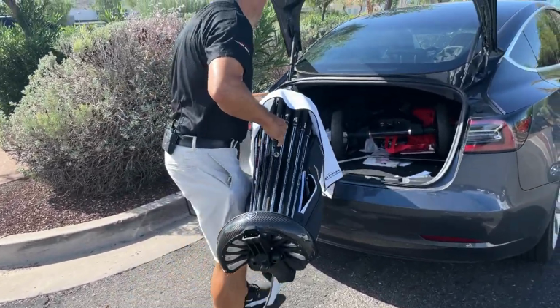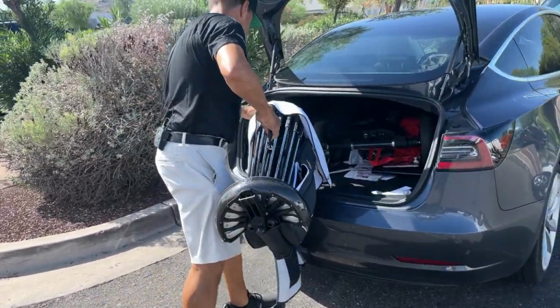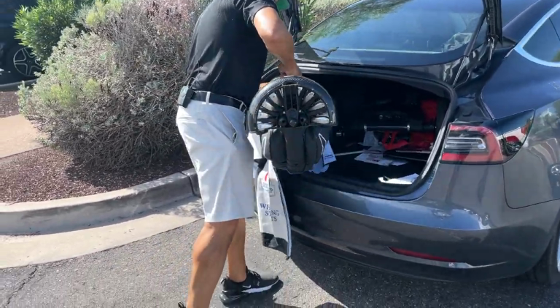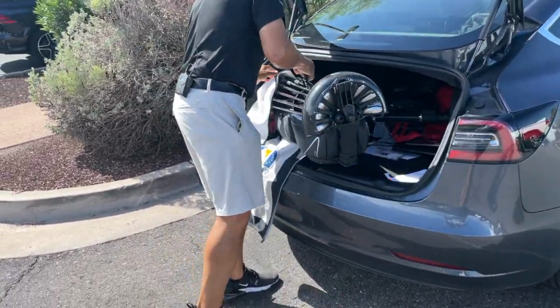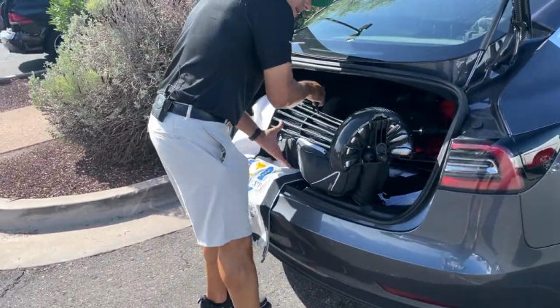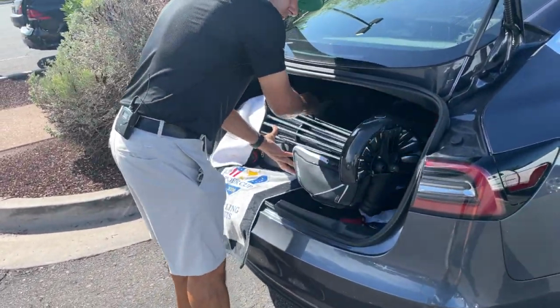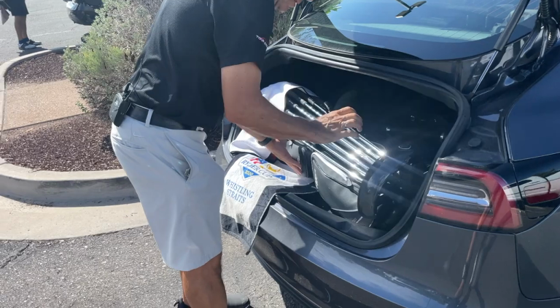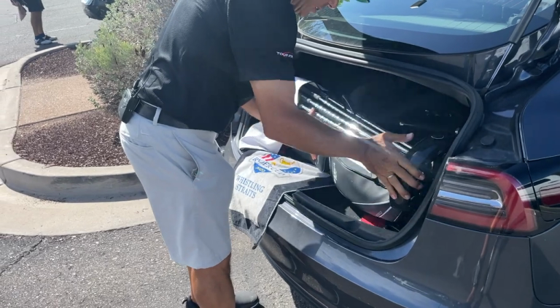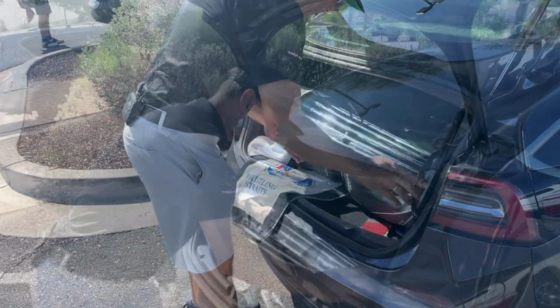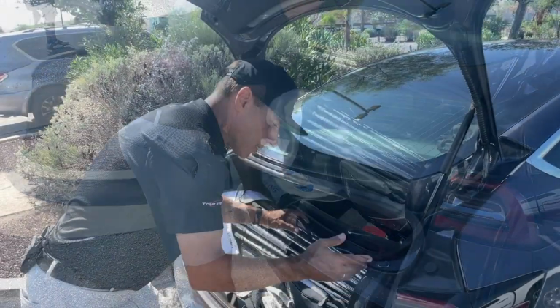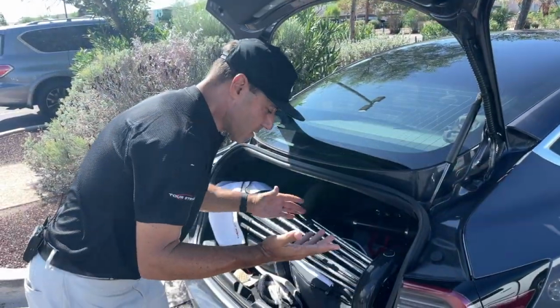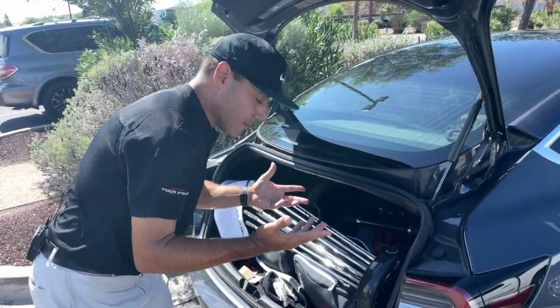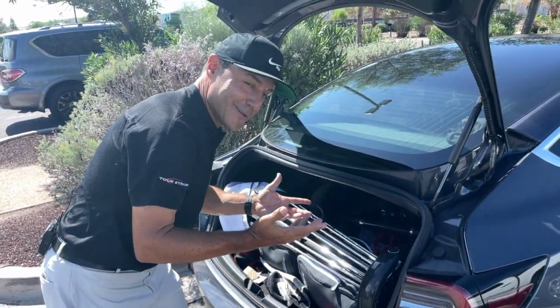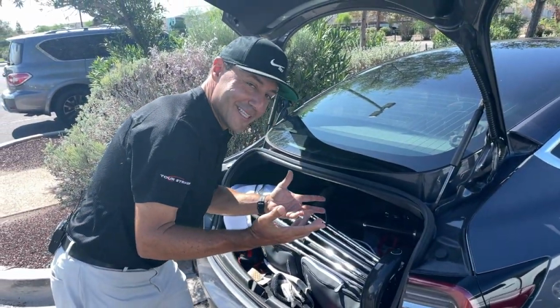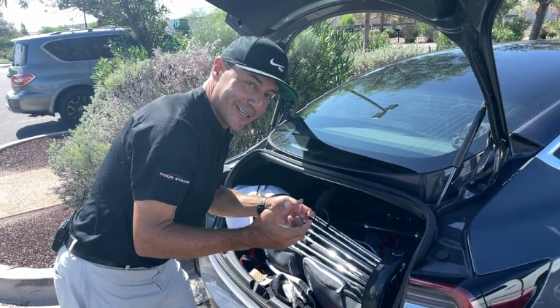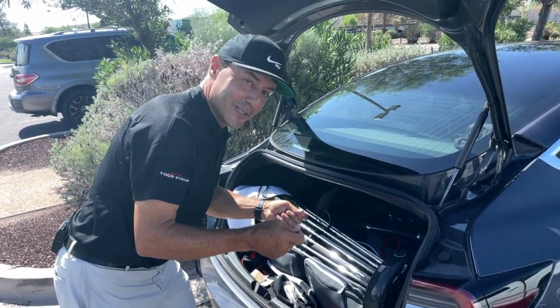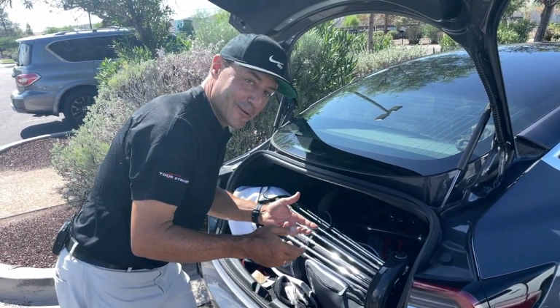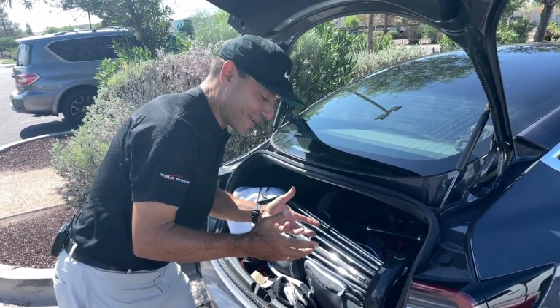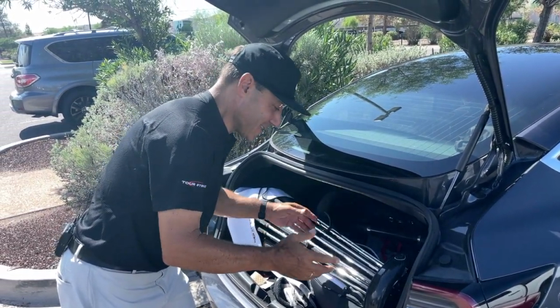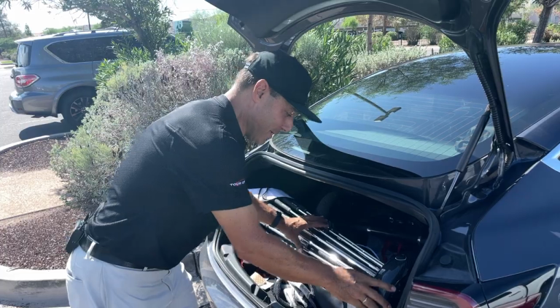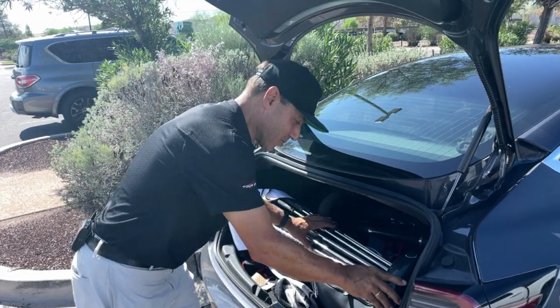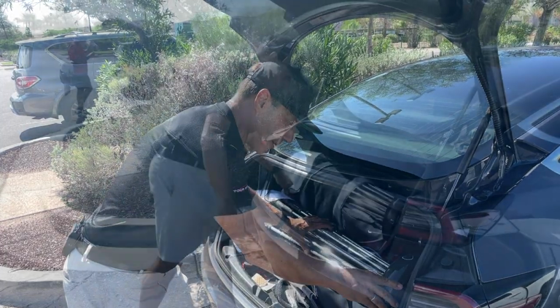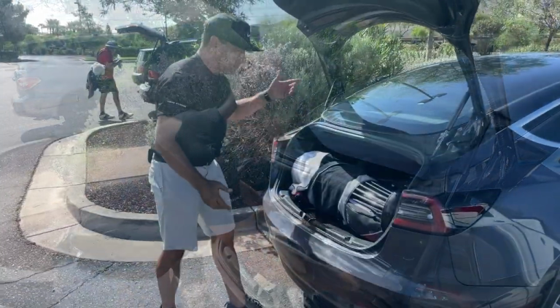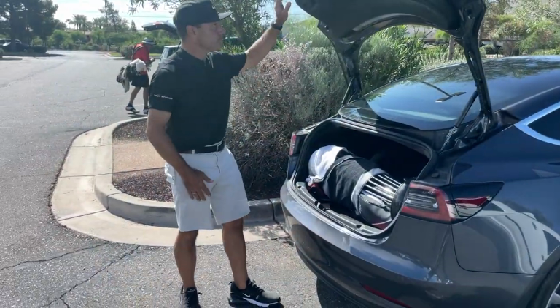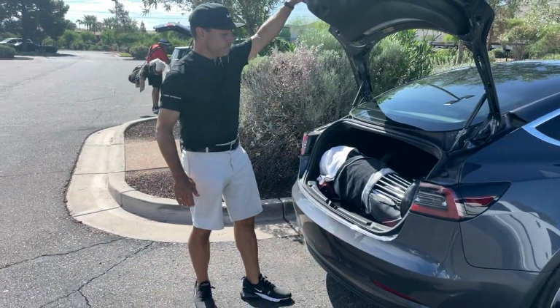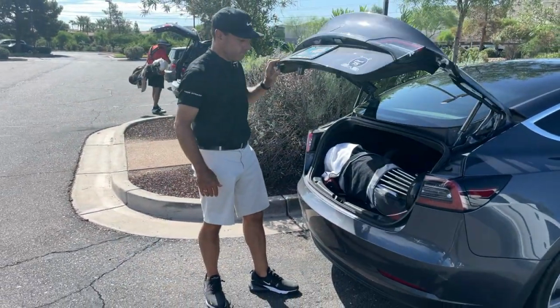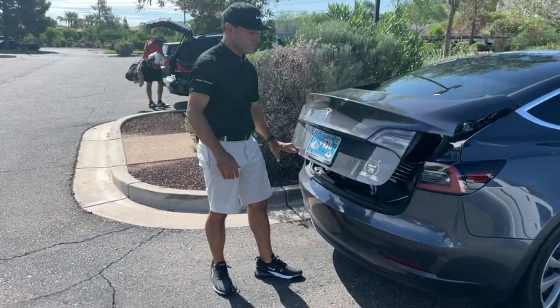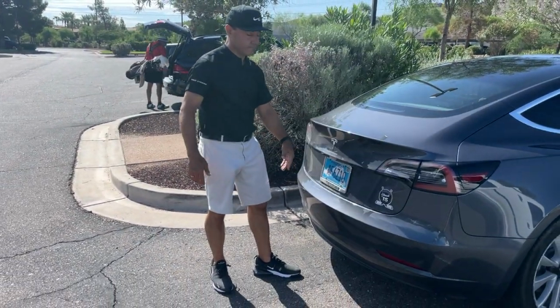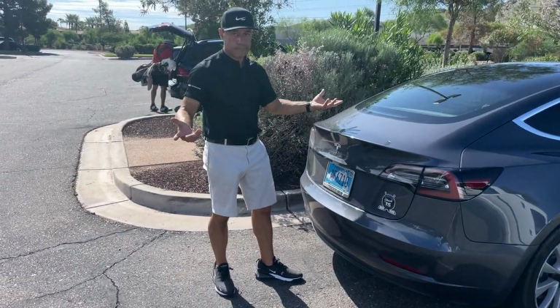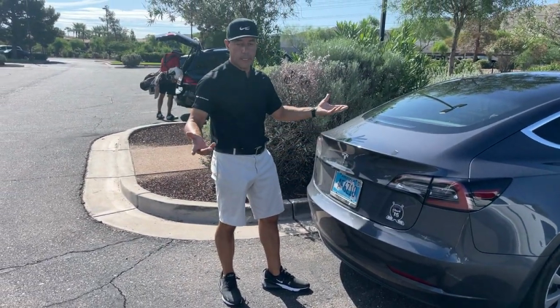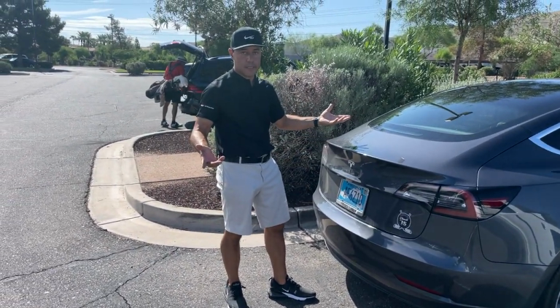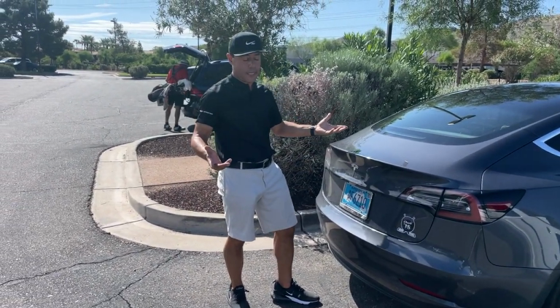This is a Tesla - it's not the most monster trunk you're ever going to see. I'm not going to lose a digit like folding up one of those other carts like a baby stroller. A bing, and it's as easy as that.